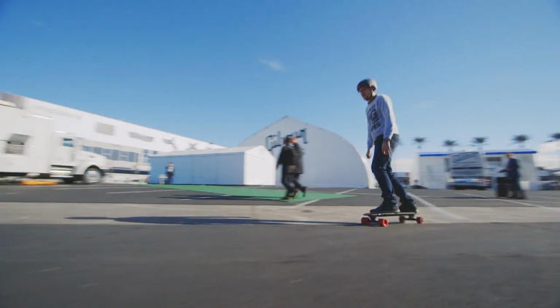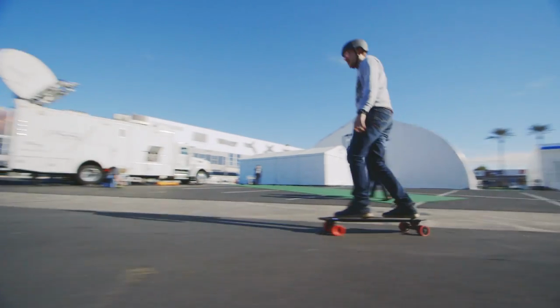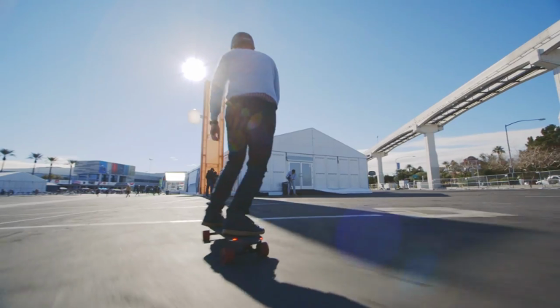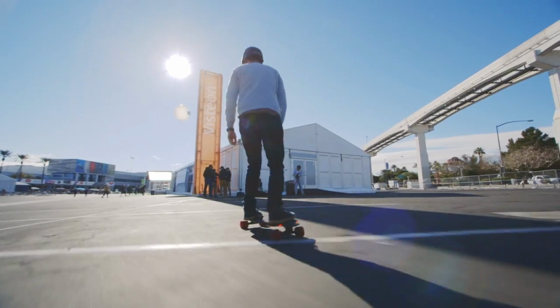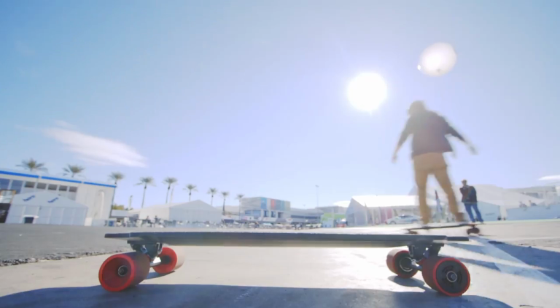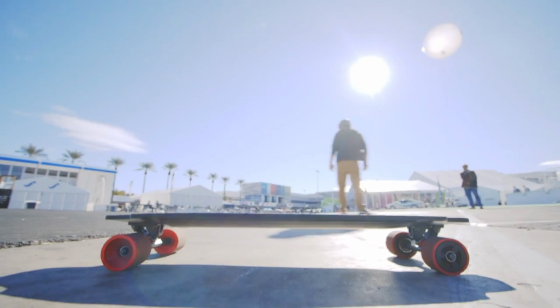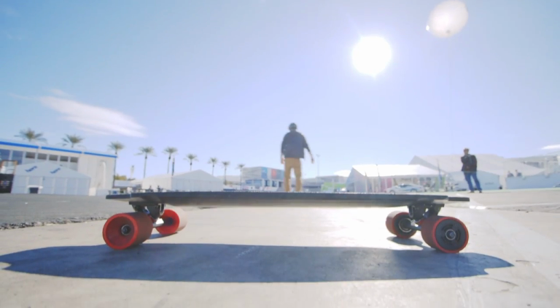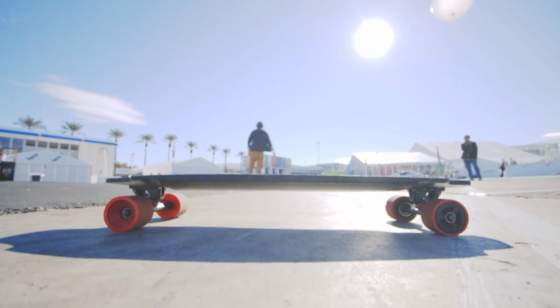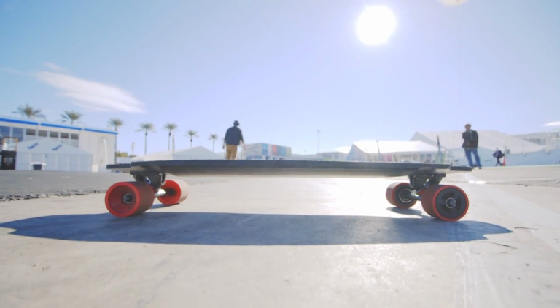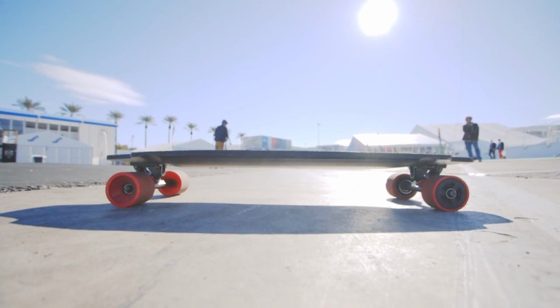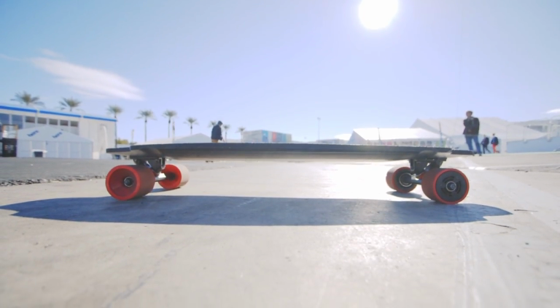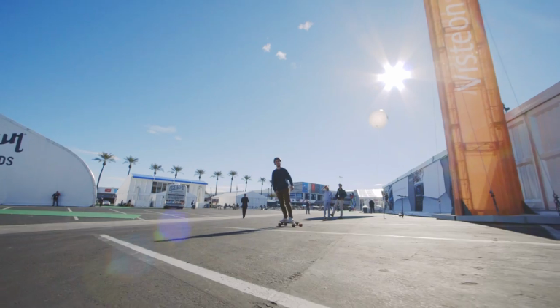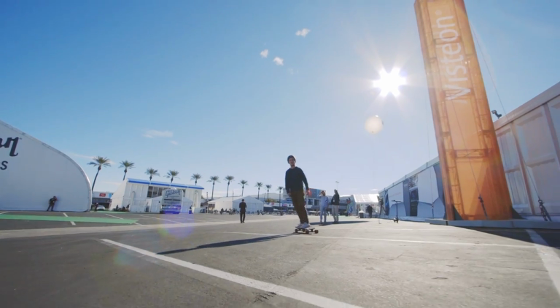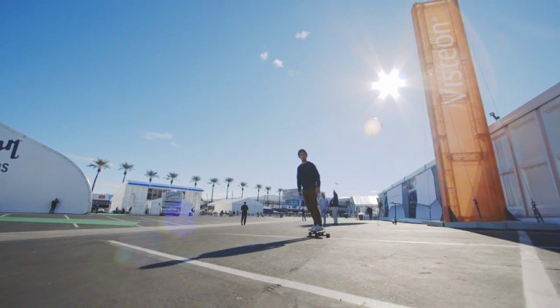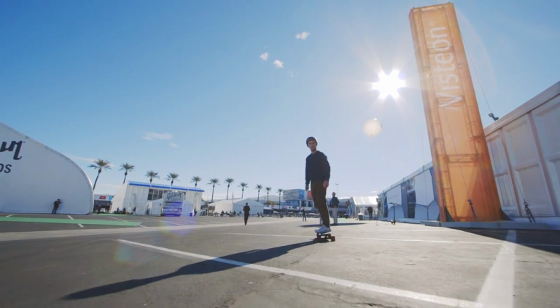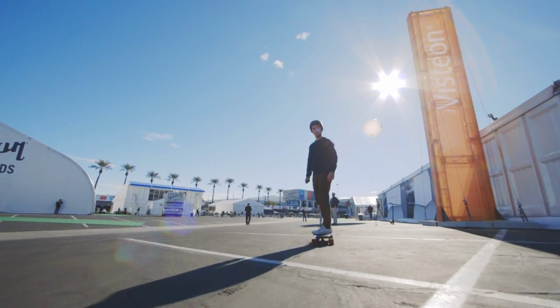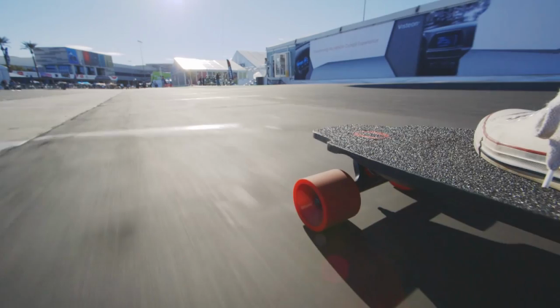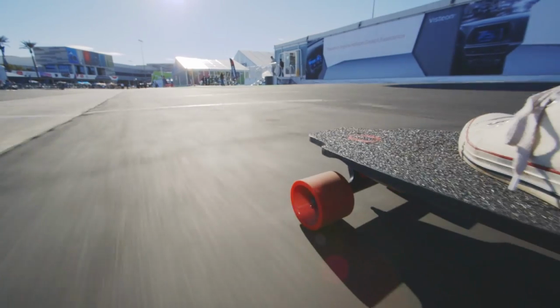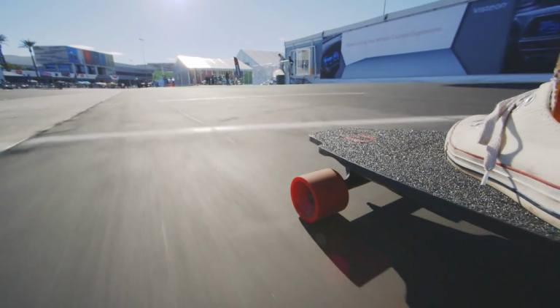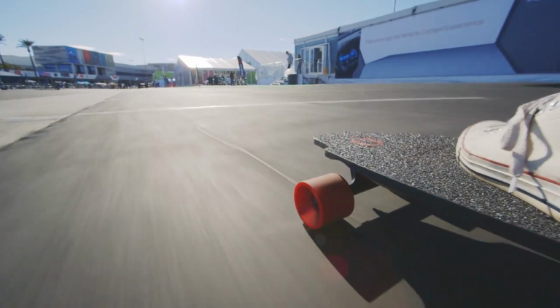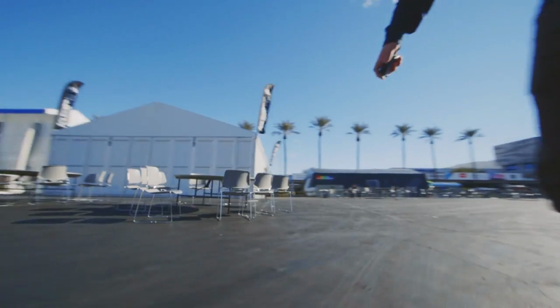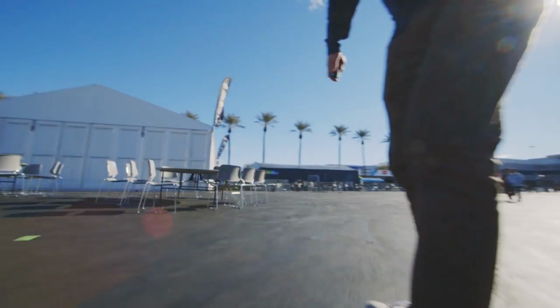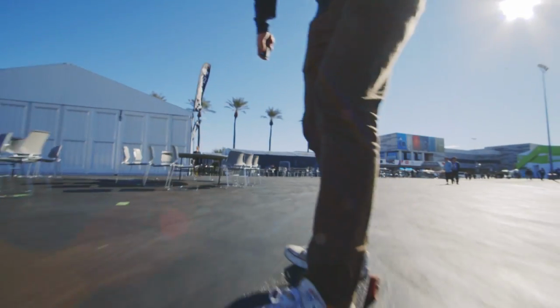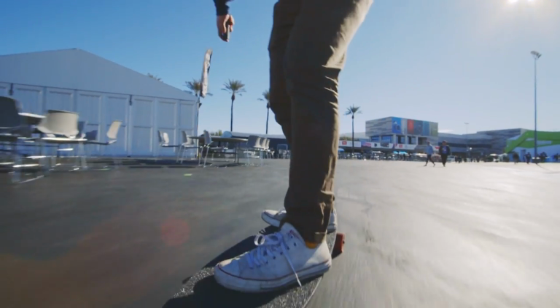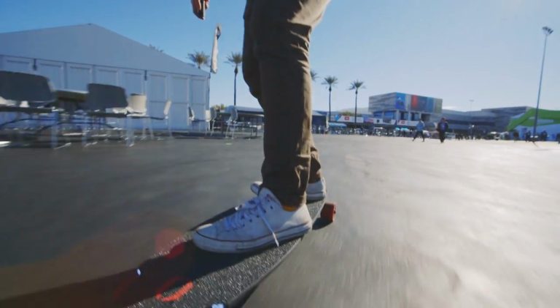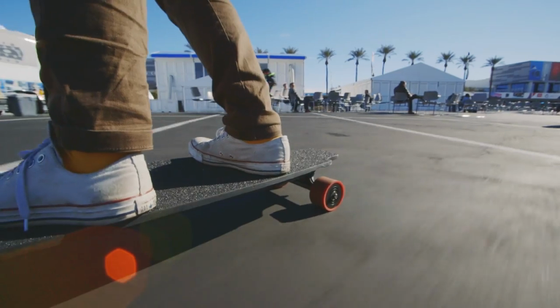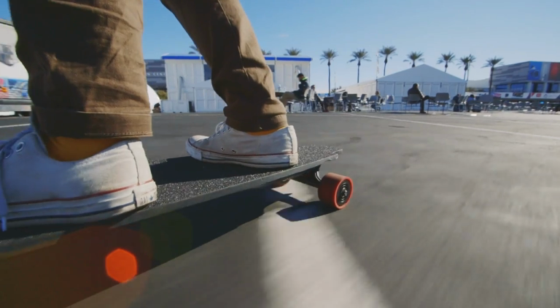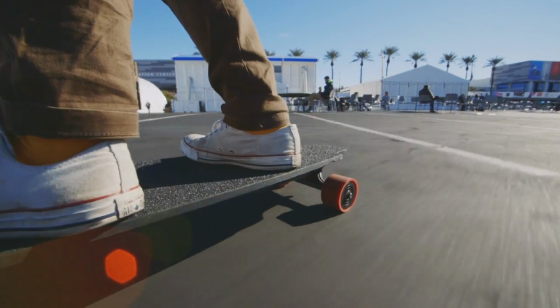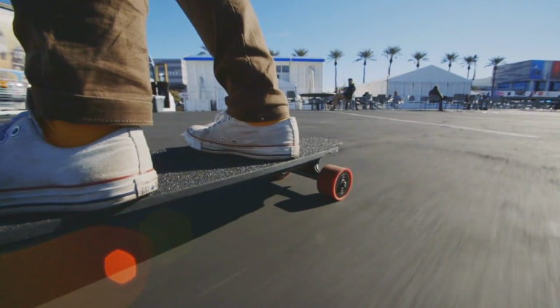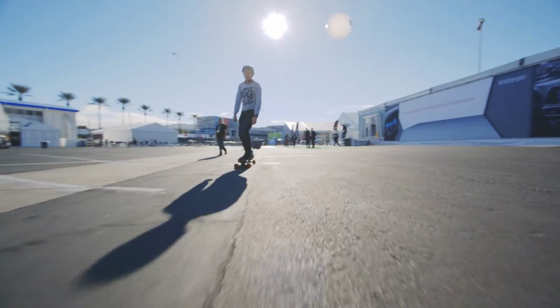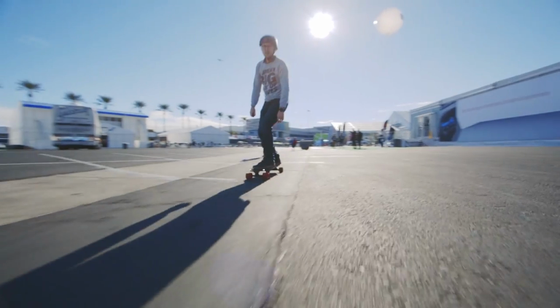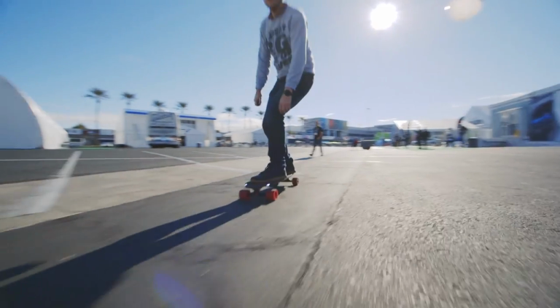But that's not even the coolest part about it. What's cool about the Inboard is that the motors are in the wheels. It doesn't have an outboard motor like a lot of other electric skateboards. And that's important because when the motor dies, because the battery dies, you can still ride this like a longboard.